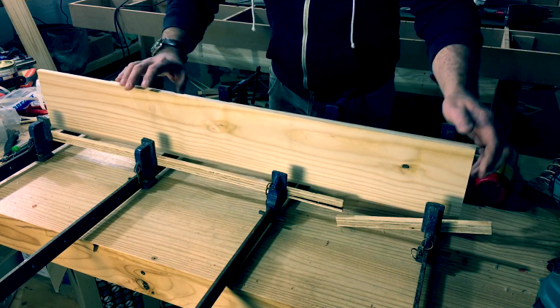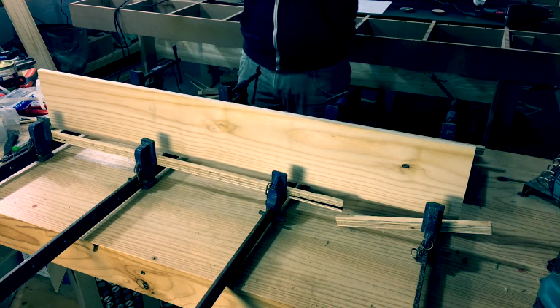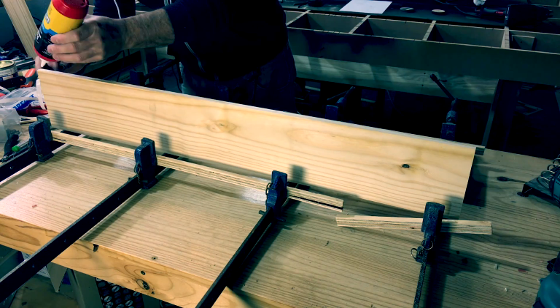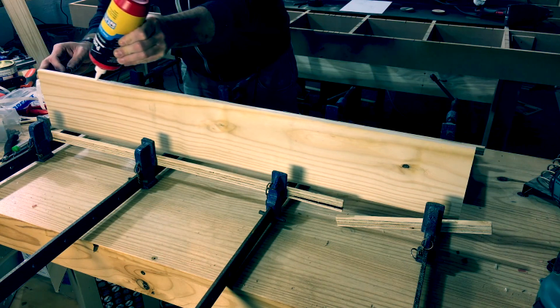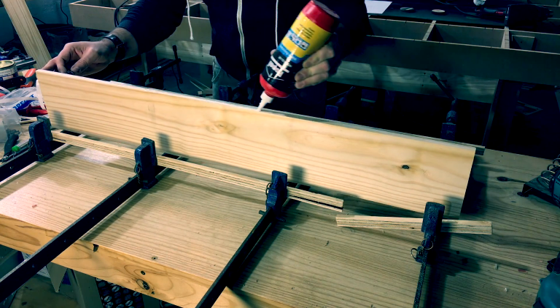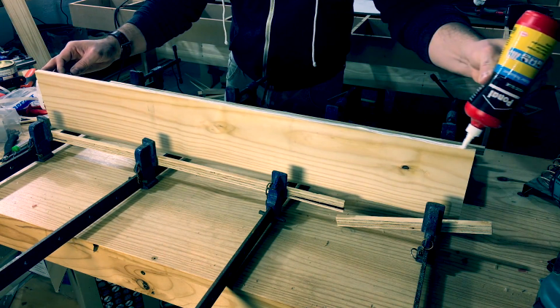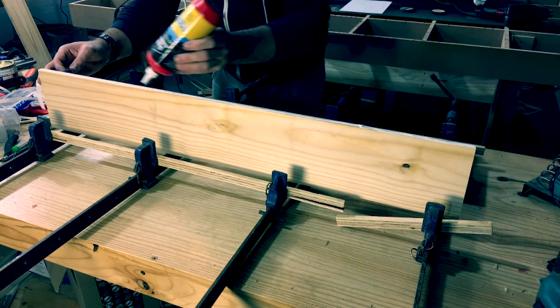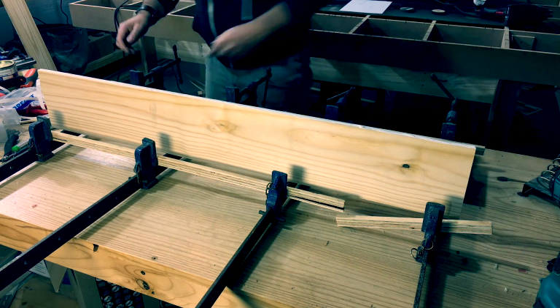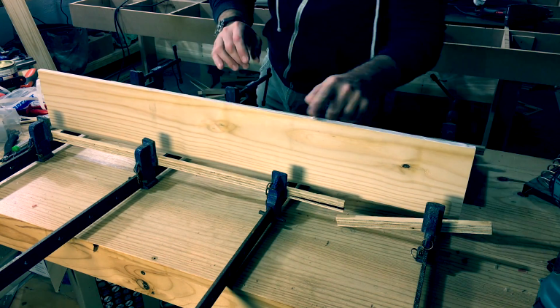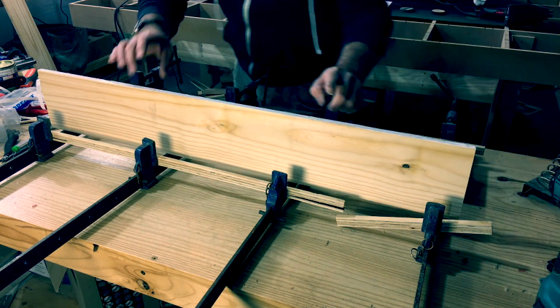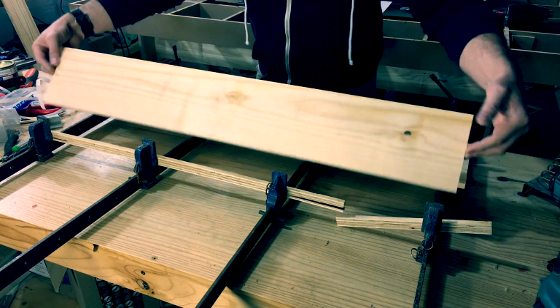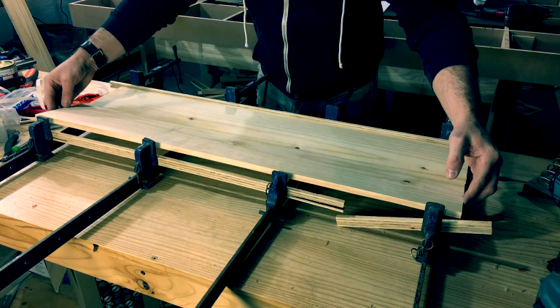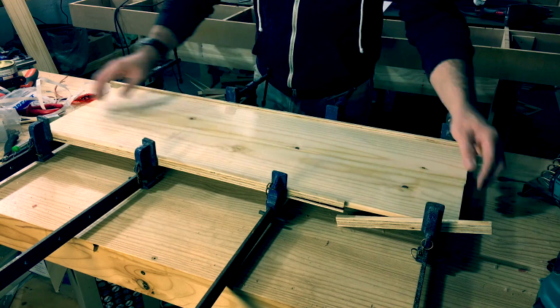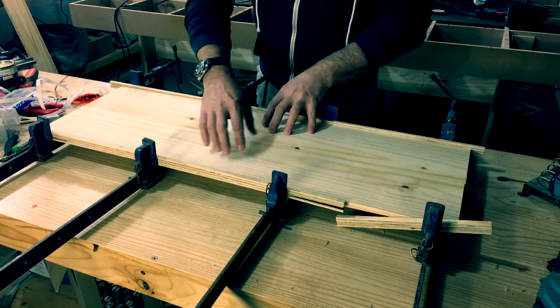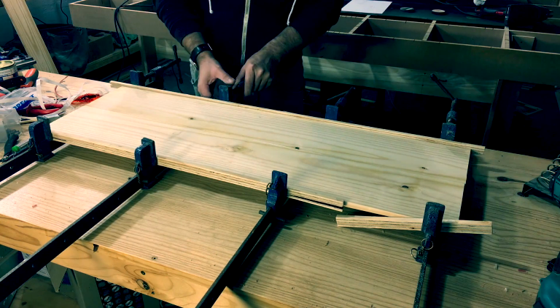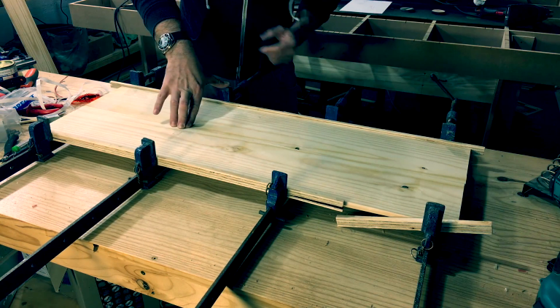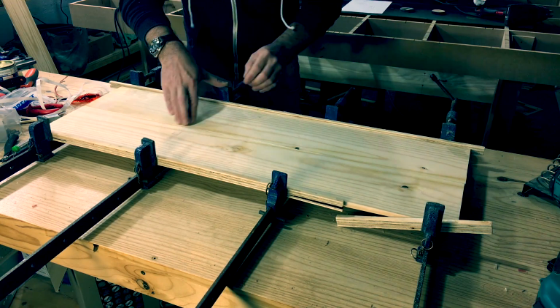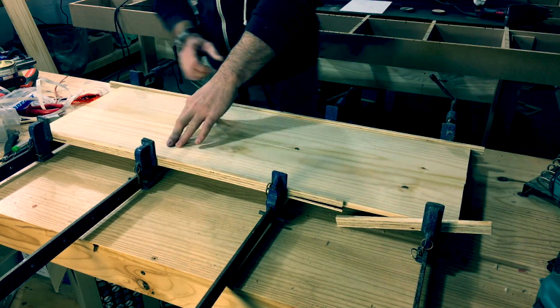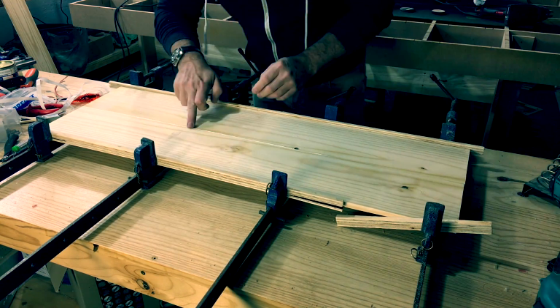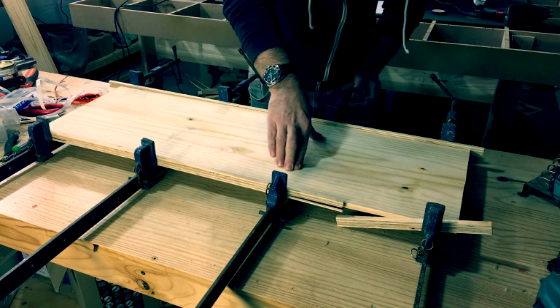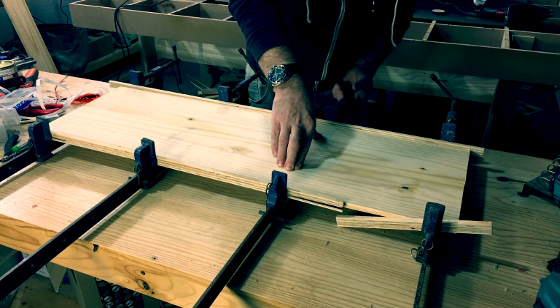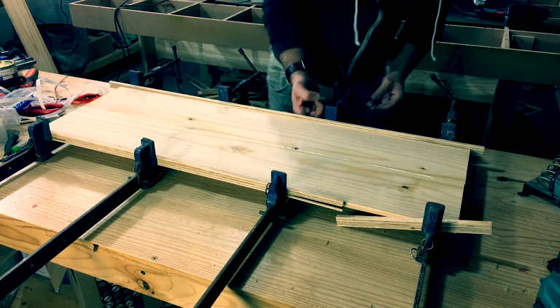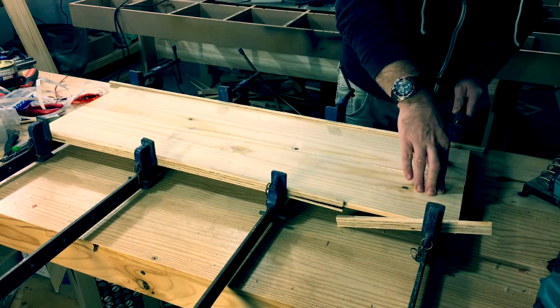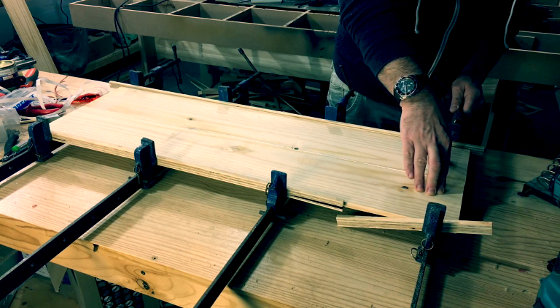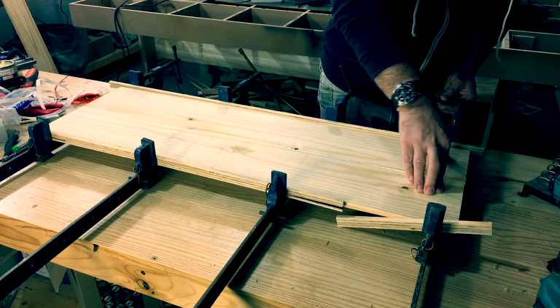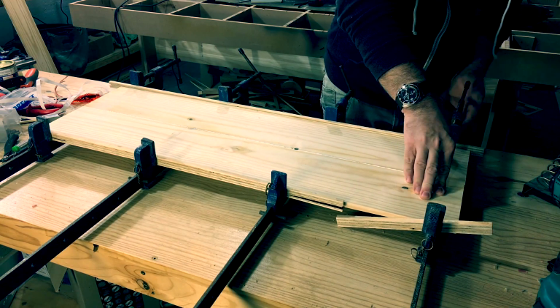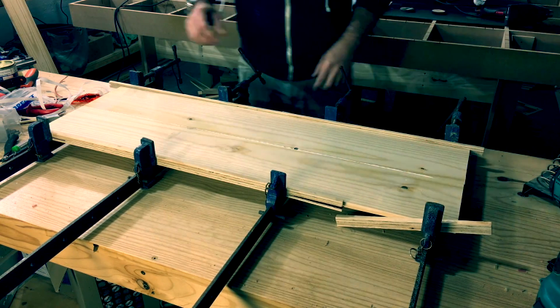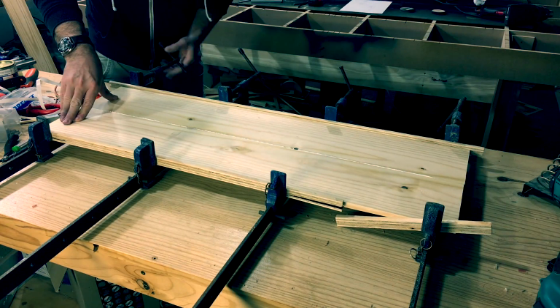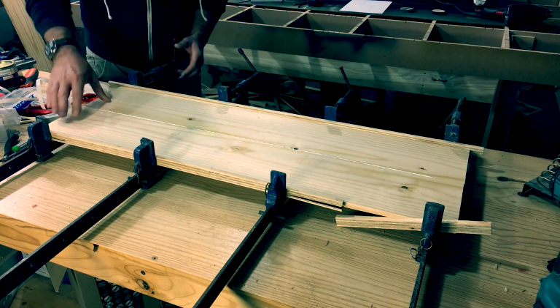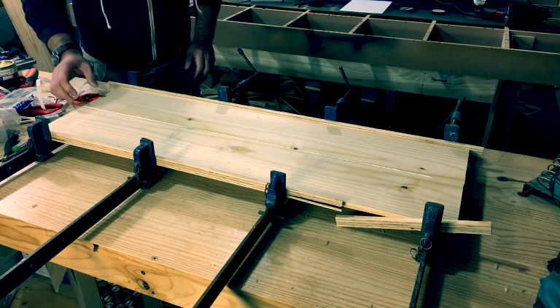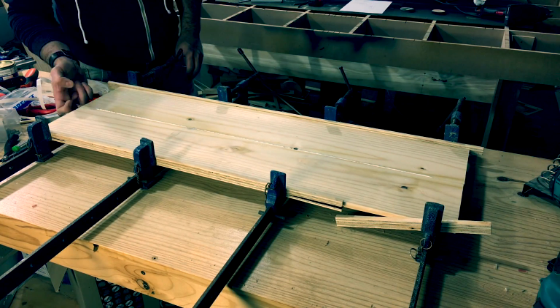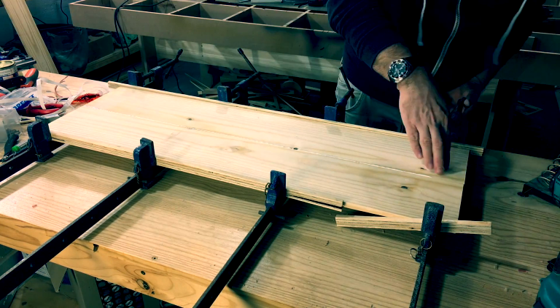The enclosures are made from 12 millimeter plain all-round solid pine wood from a local hardware shop. Here I'm gluing two pieces together for a wider board. You could also use half-inch birch plywood or 12 millimeter medium density fiberboard if you want.